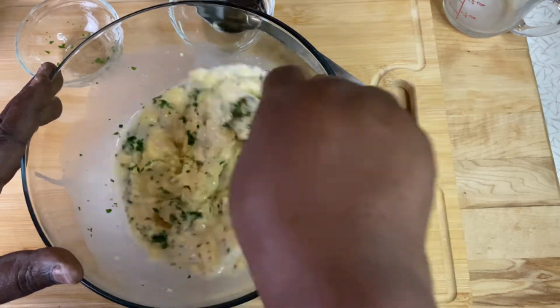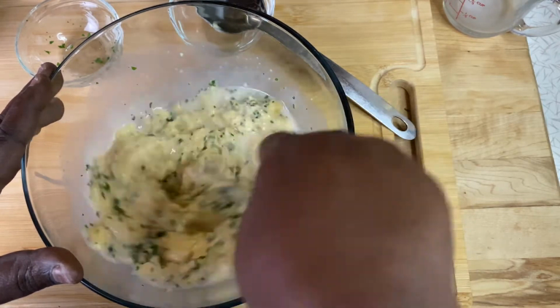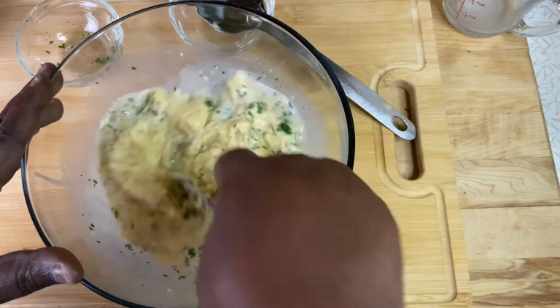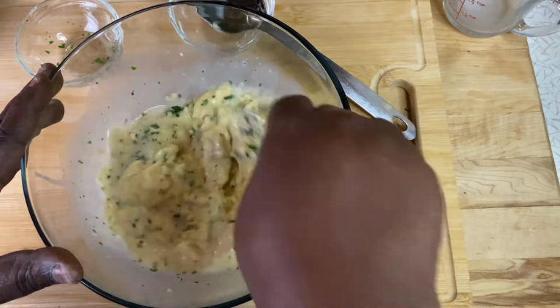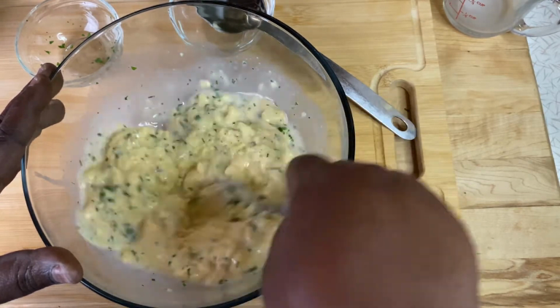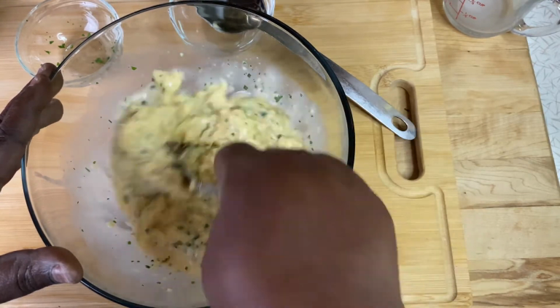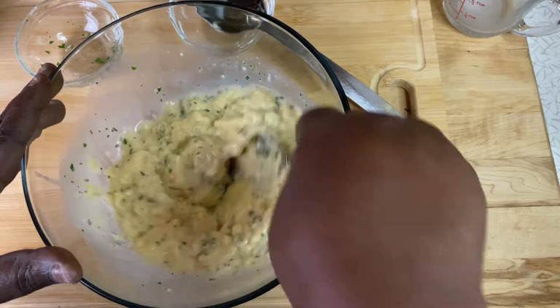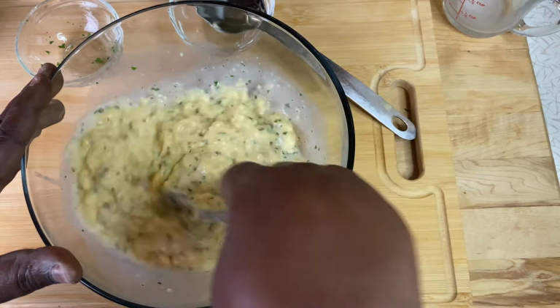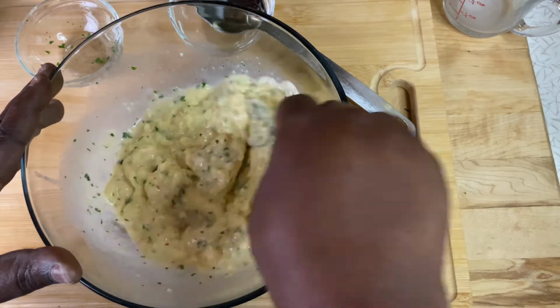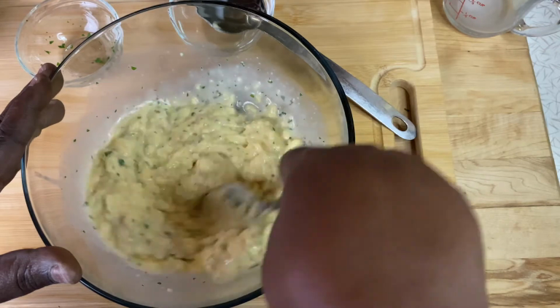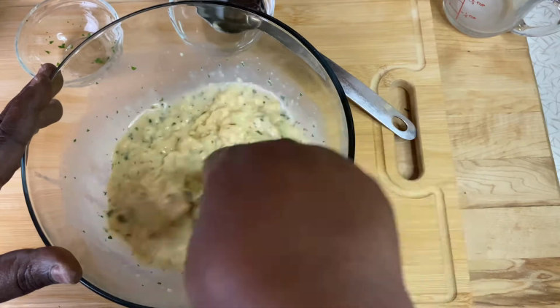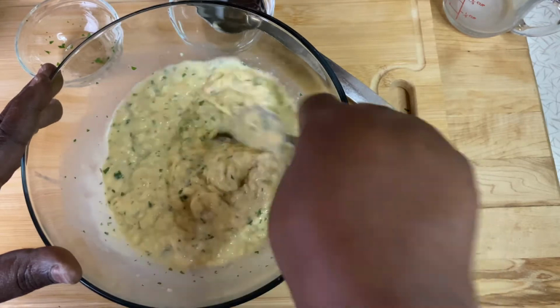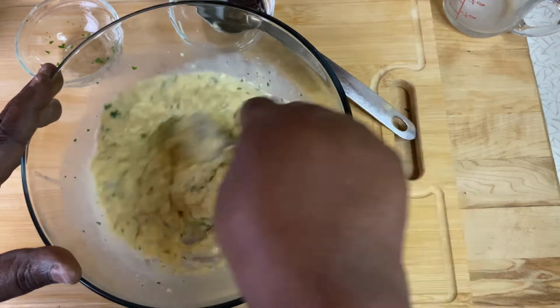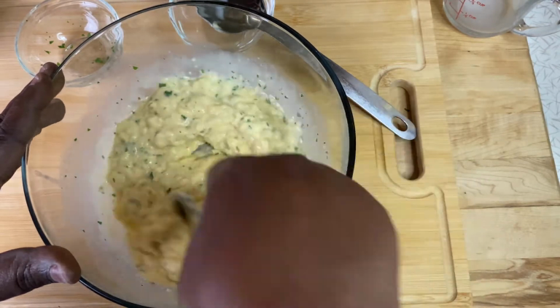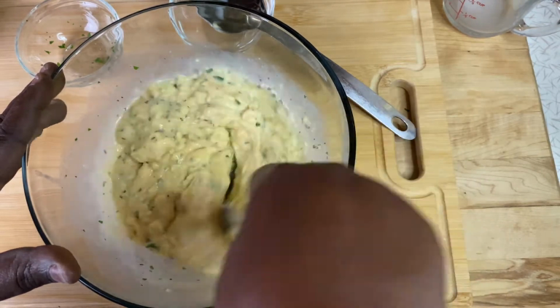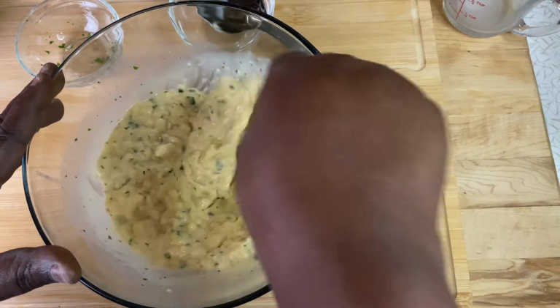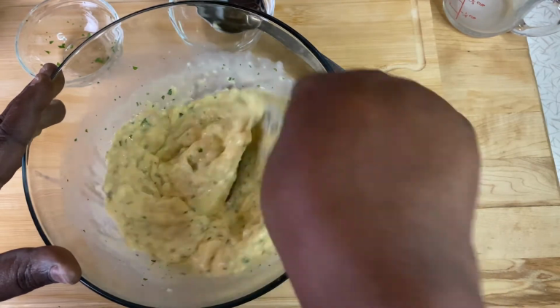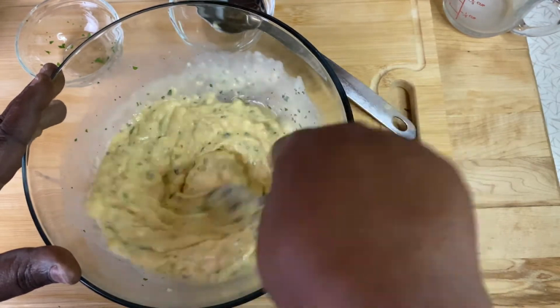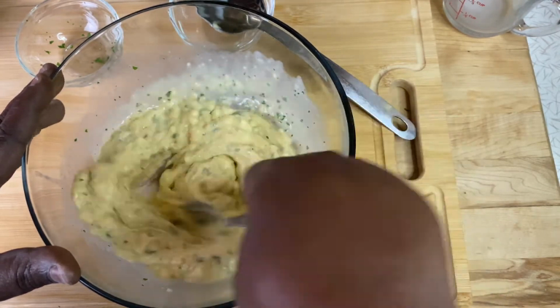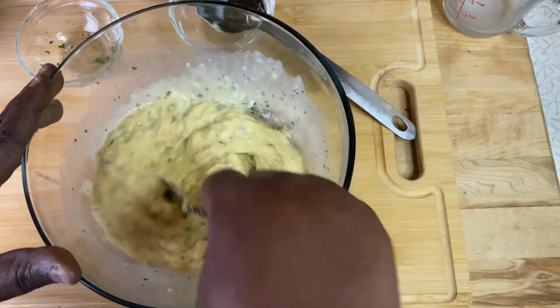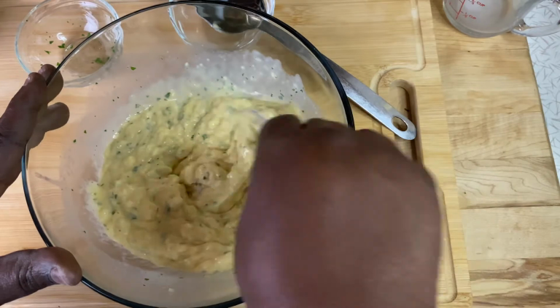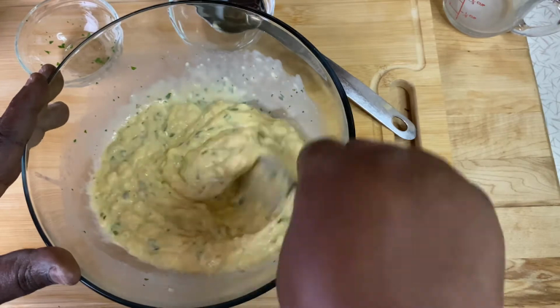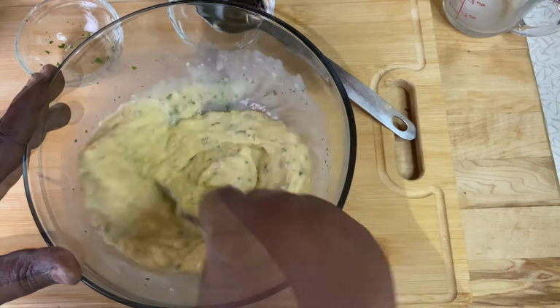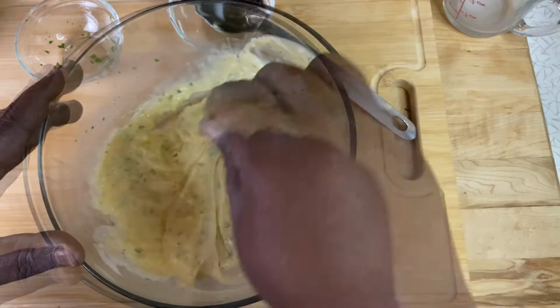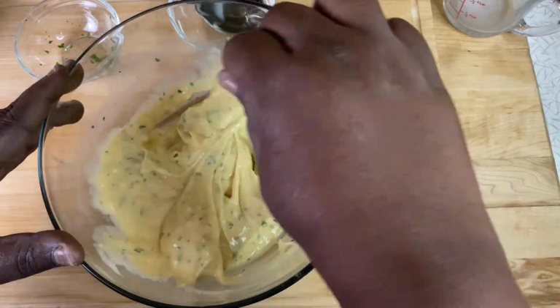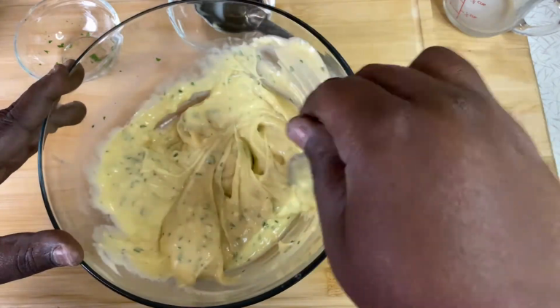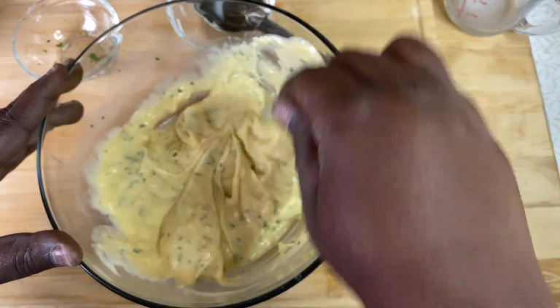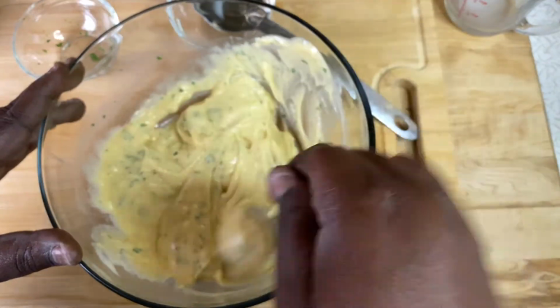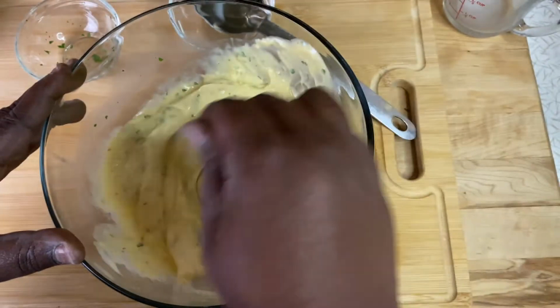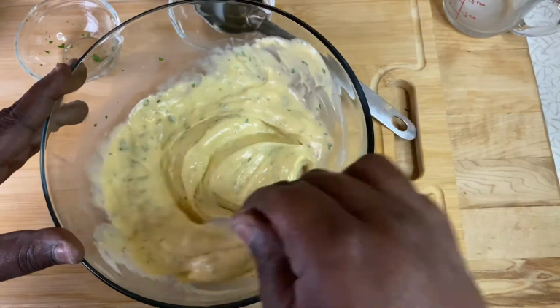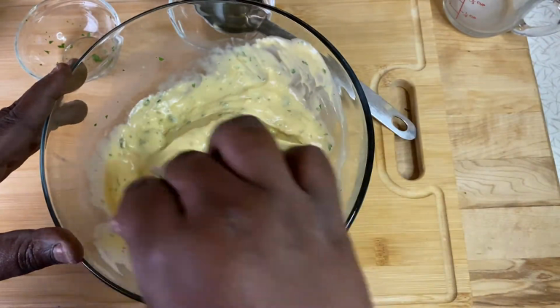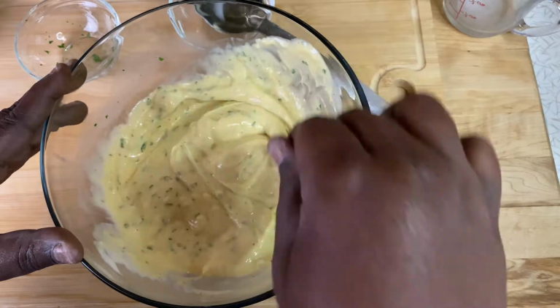Blend it well, because we're going to pour it over our sliced potatoes after we do layers. So we want to blend this well. This is about to be so good. I can't wait.